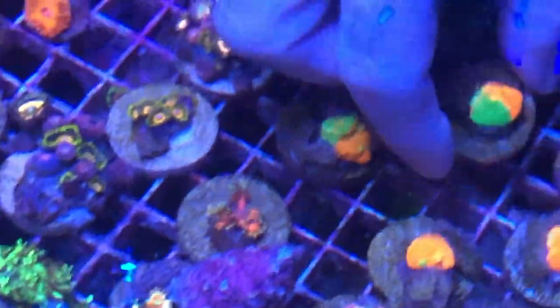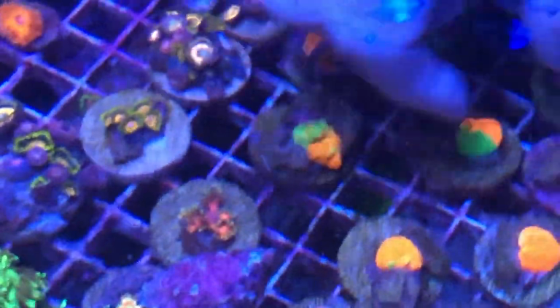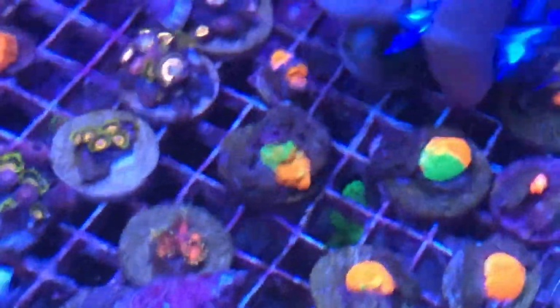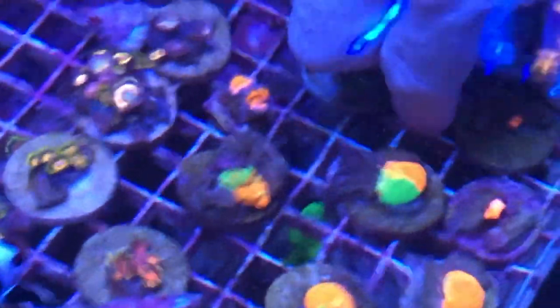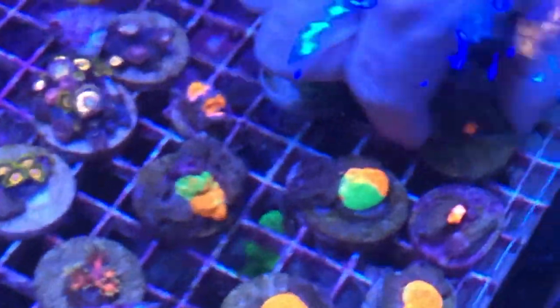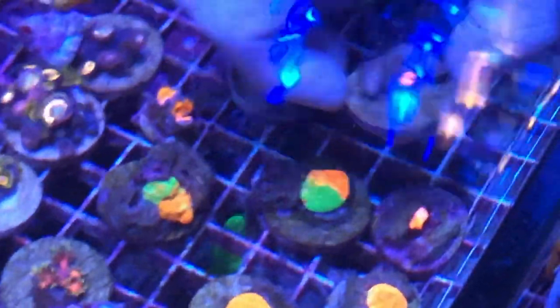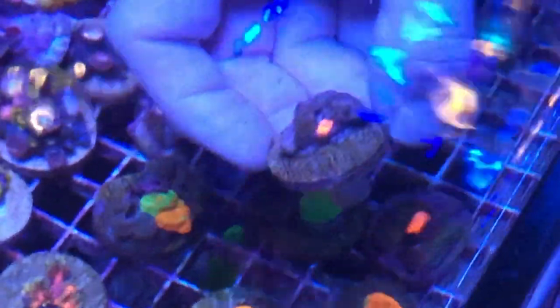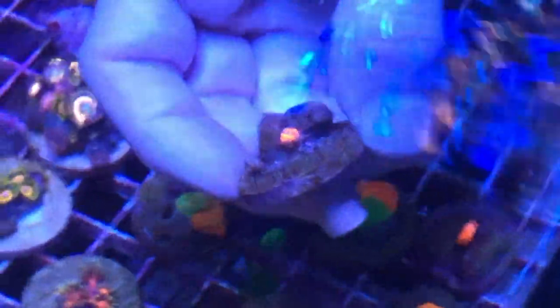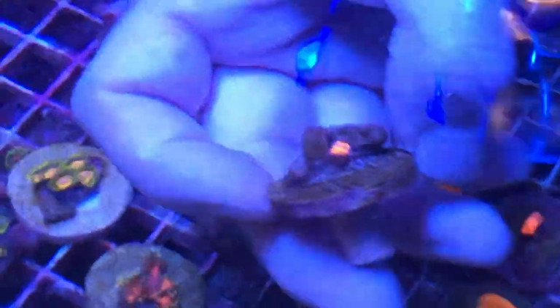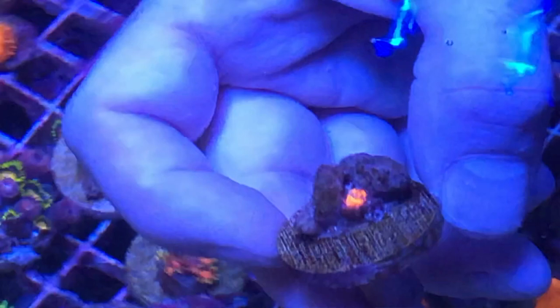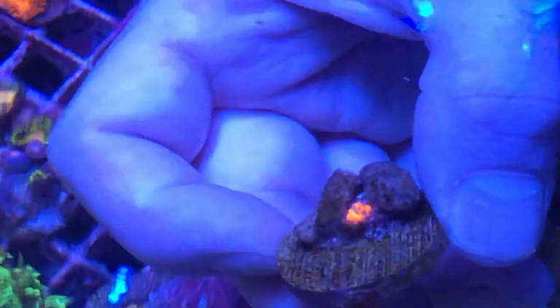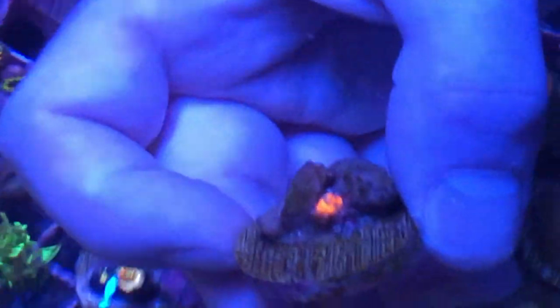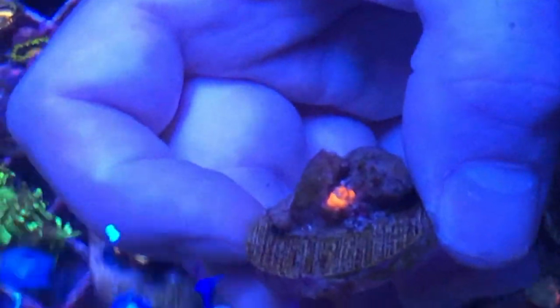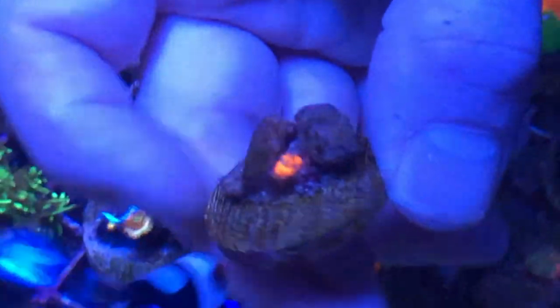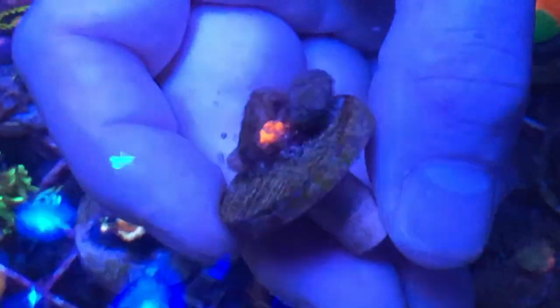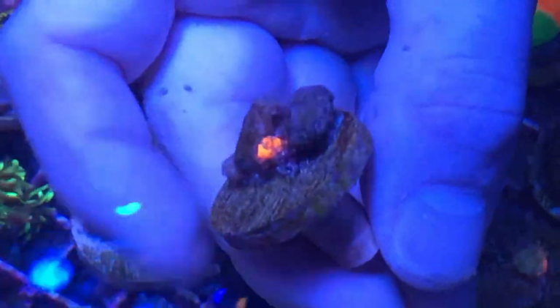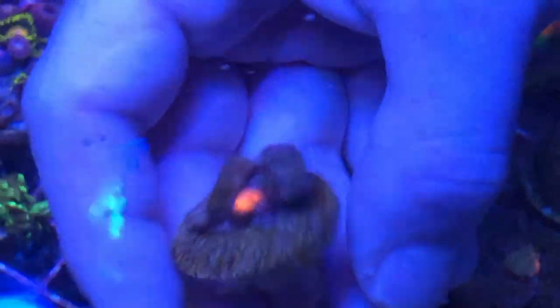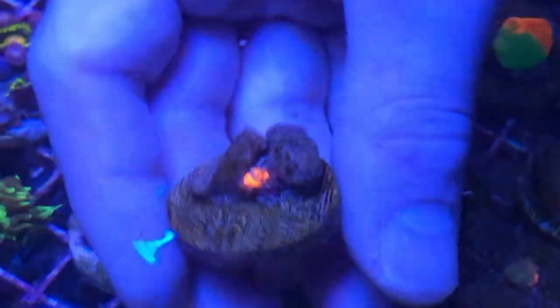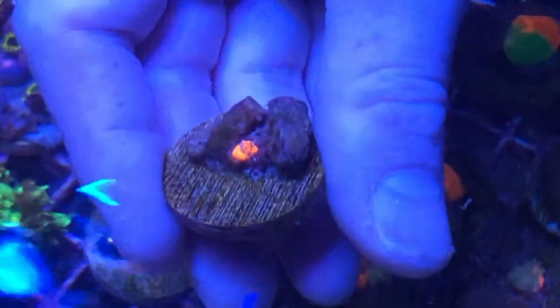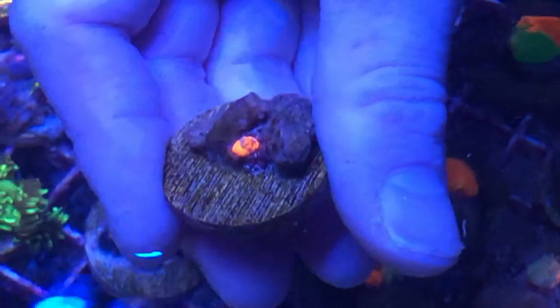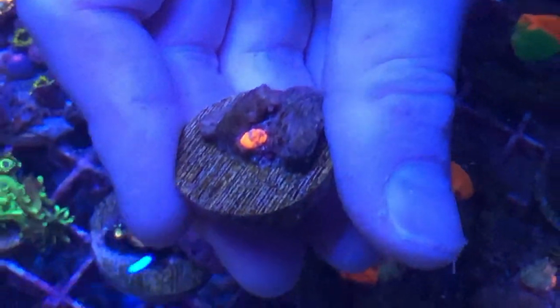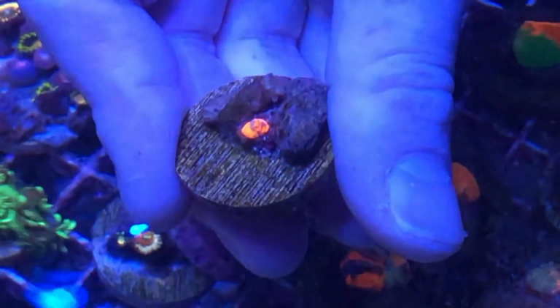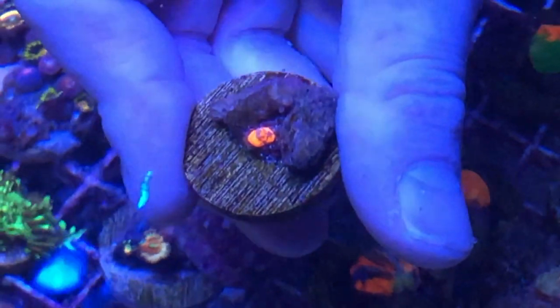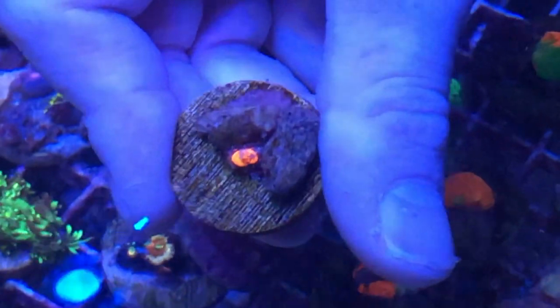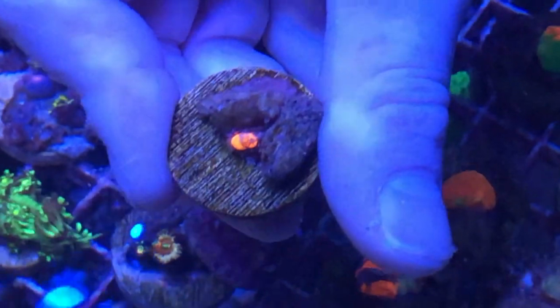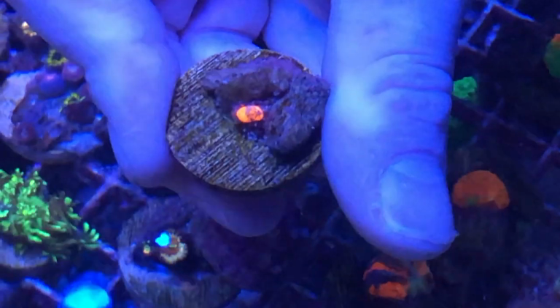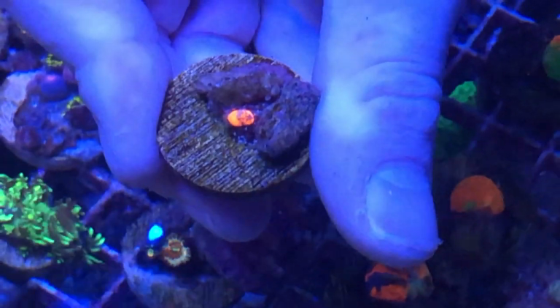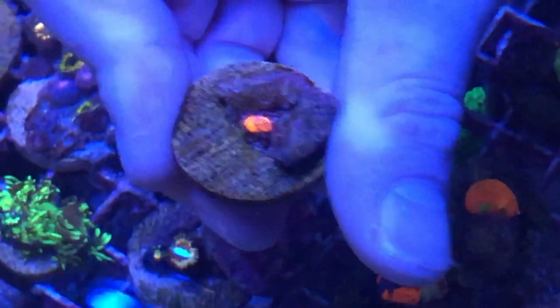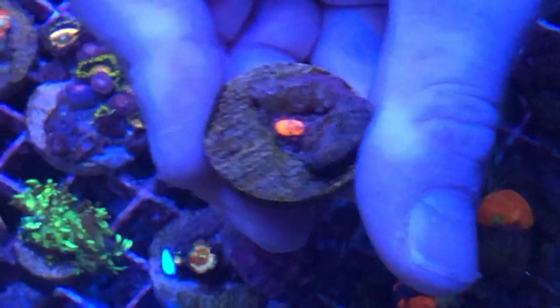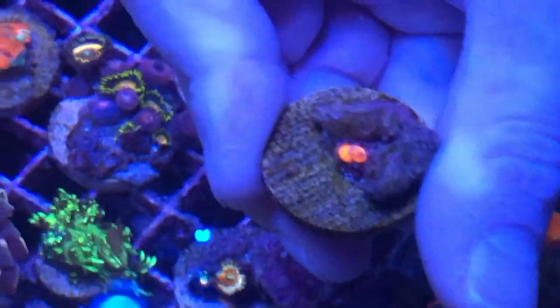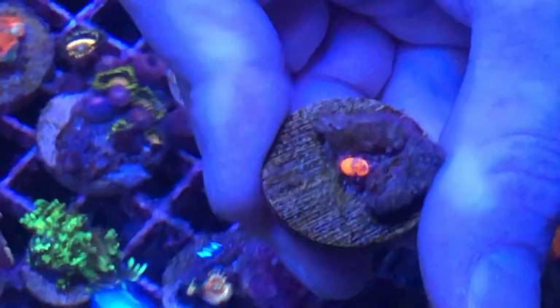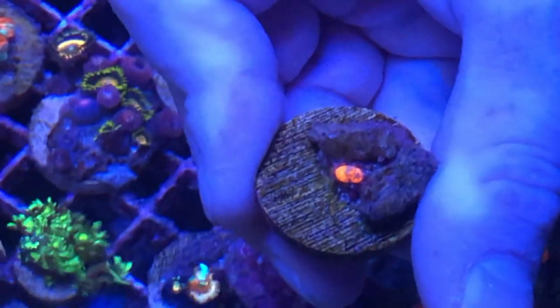Look how small I've gotten some of these Scolys down. Look how tiny that is — that's actually a circle!